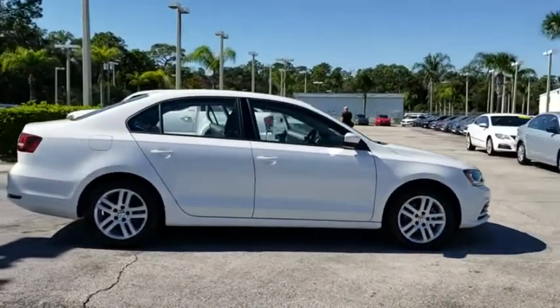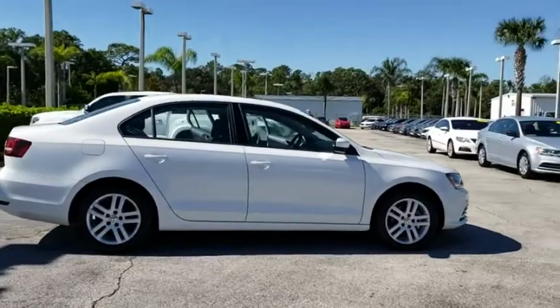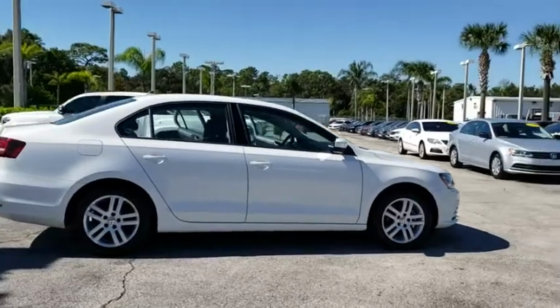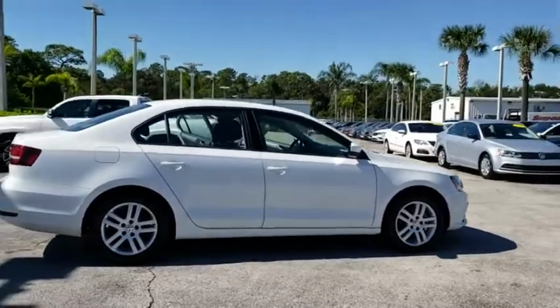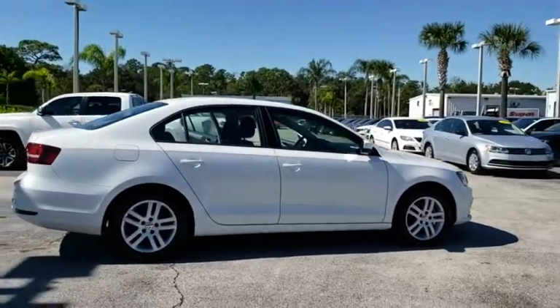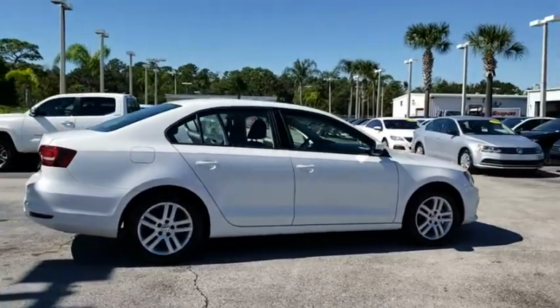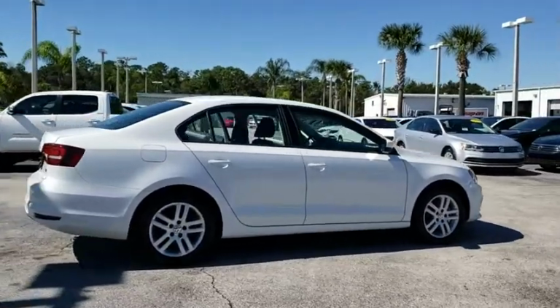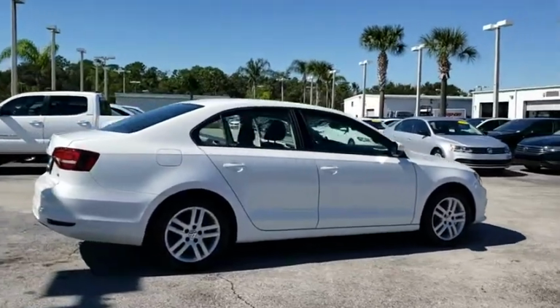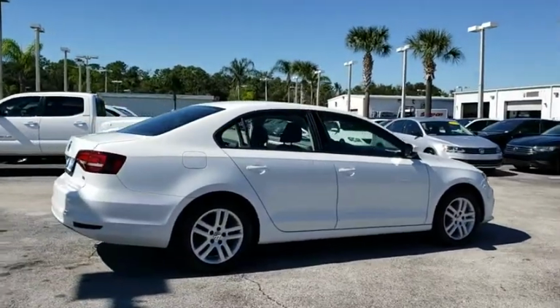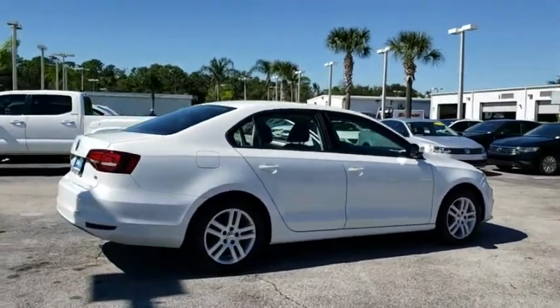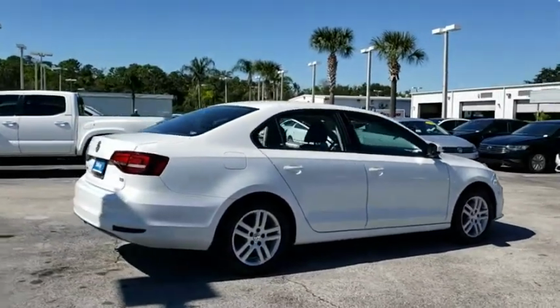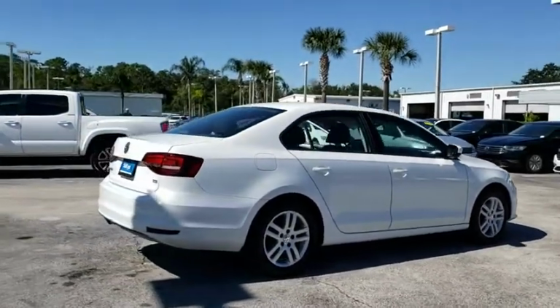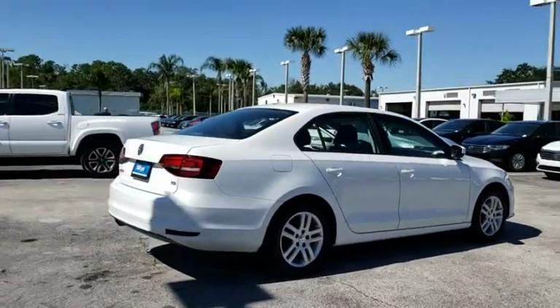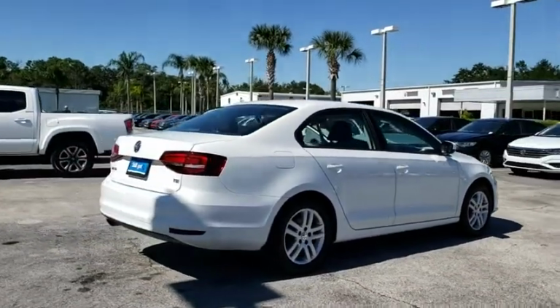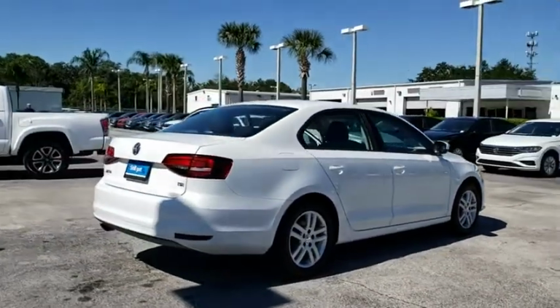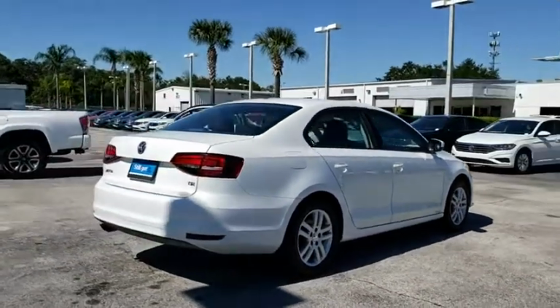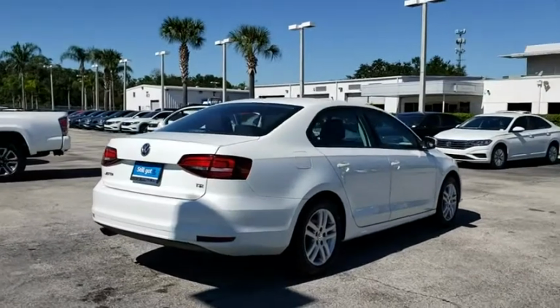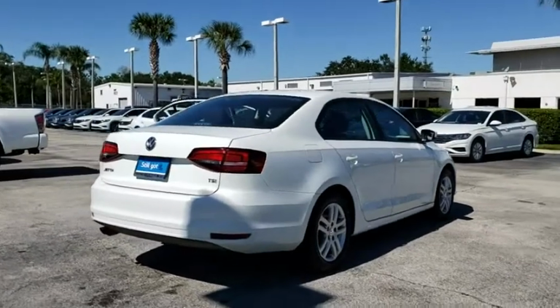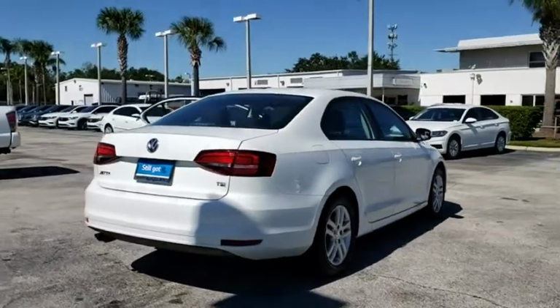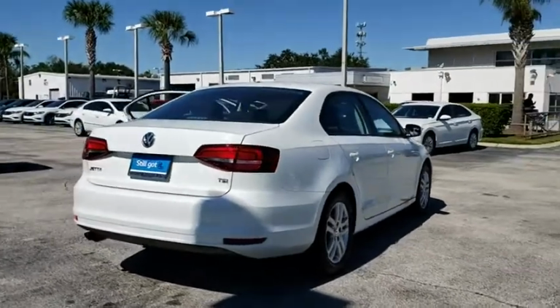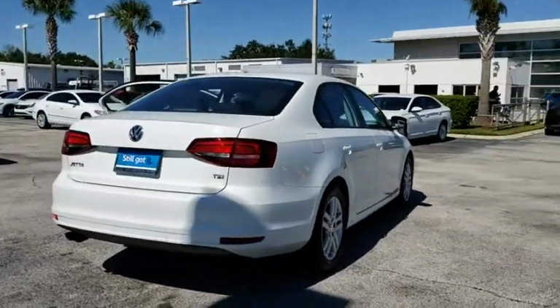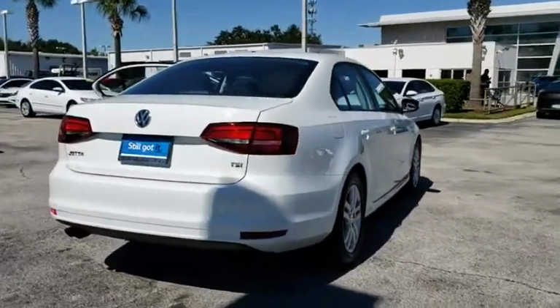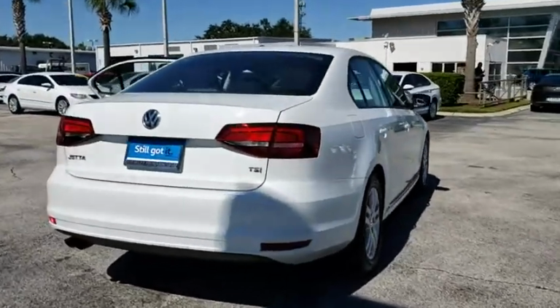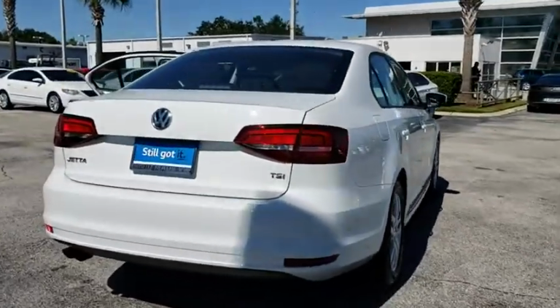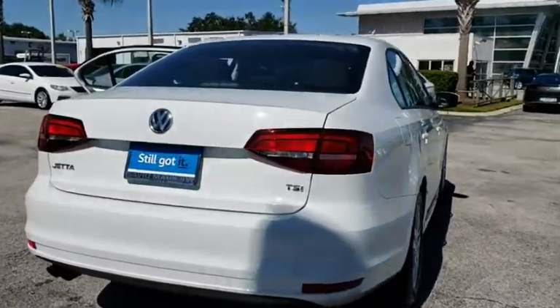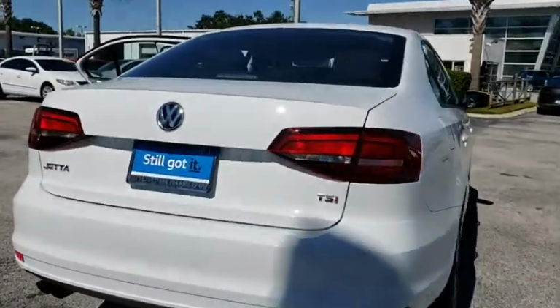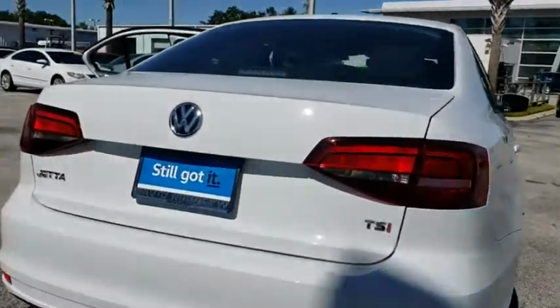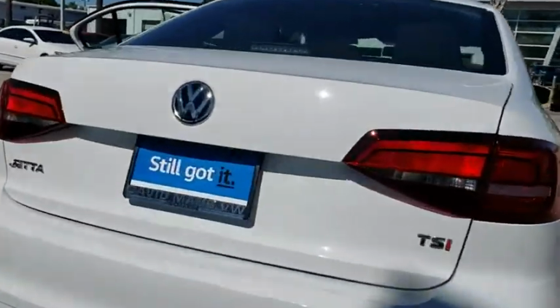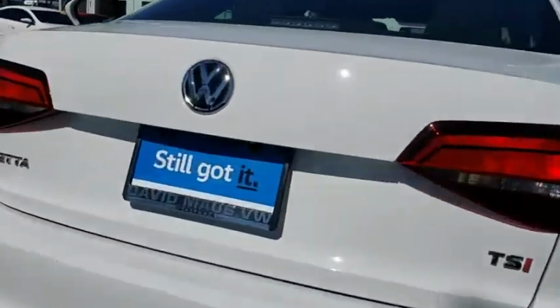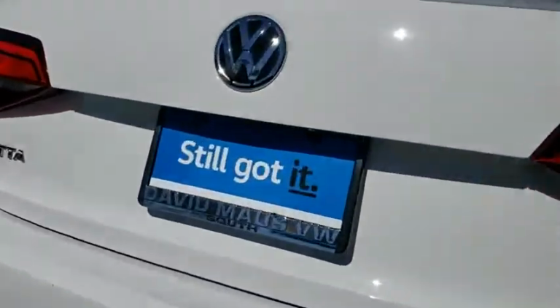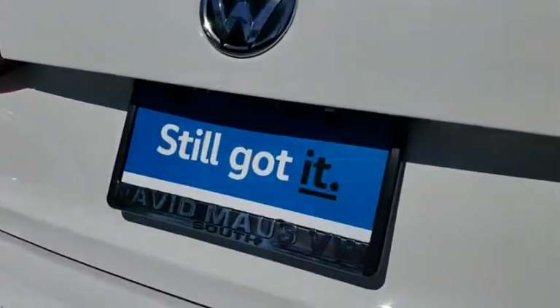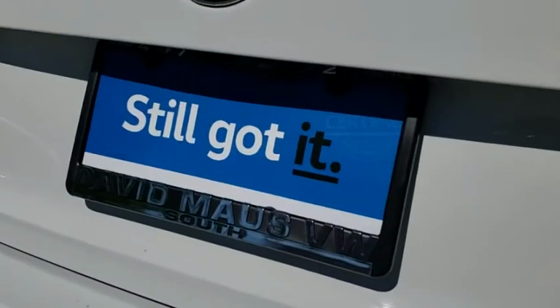This vehicle has less than 3,000 miles. Here are some of this vehicle's great options: keyless entry, traction control, dual airbags, Bluetooth, power steering, alloy wheels.